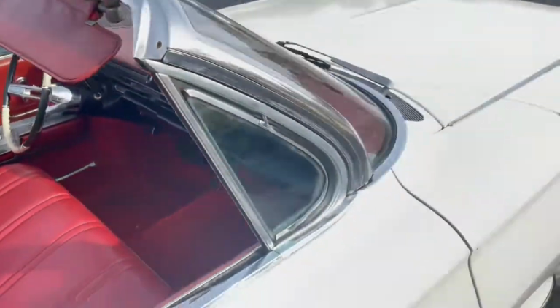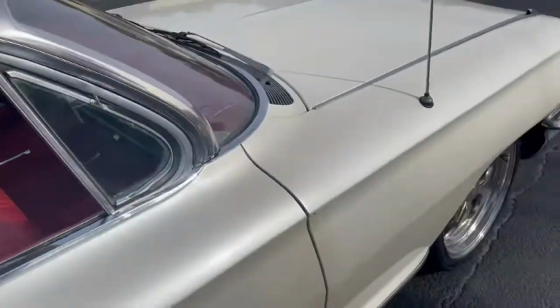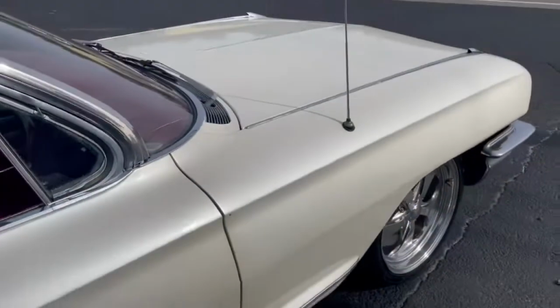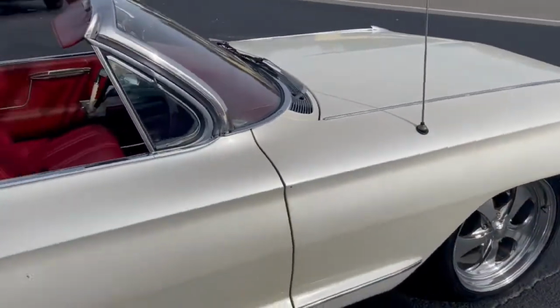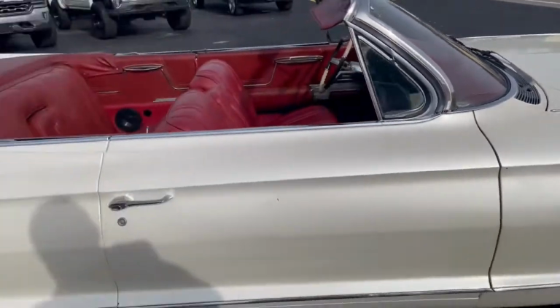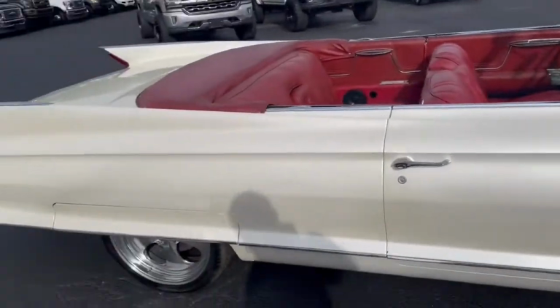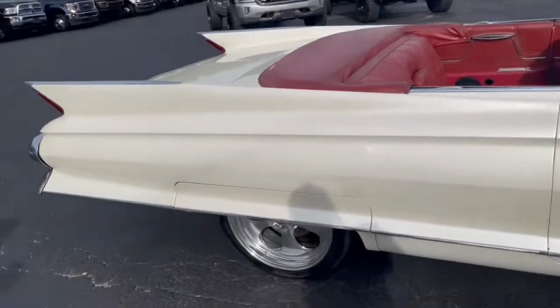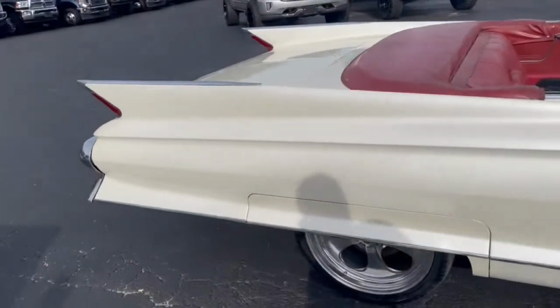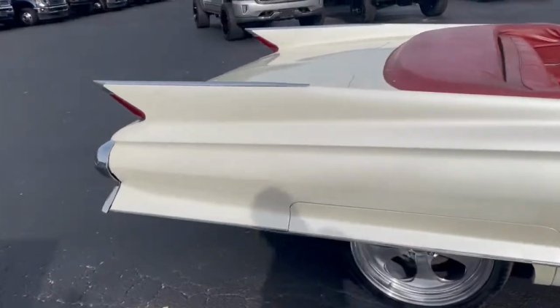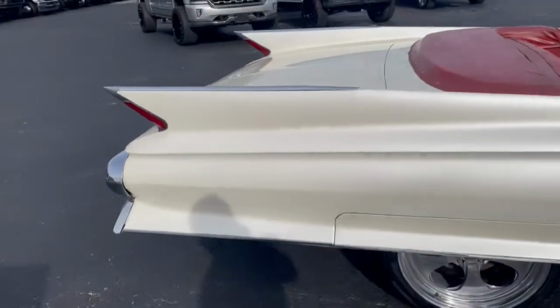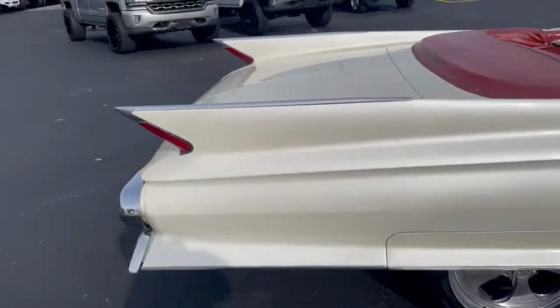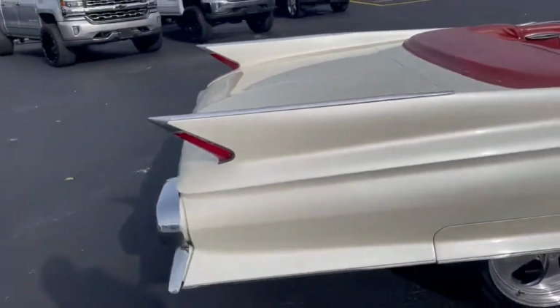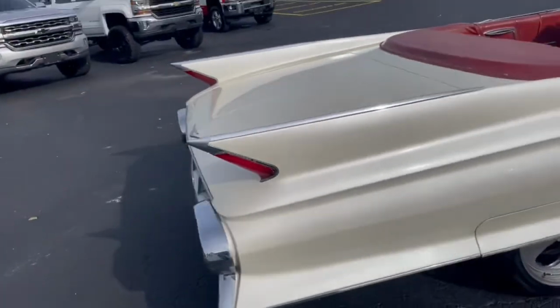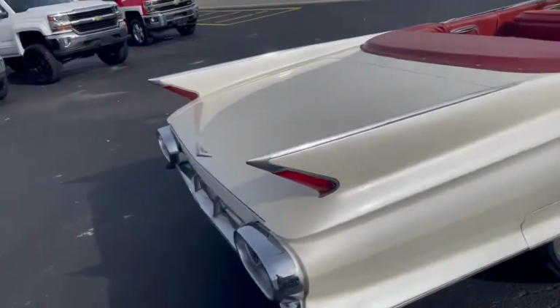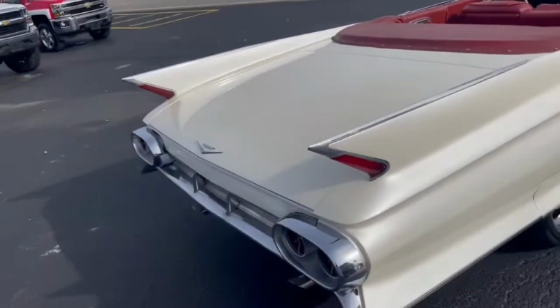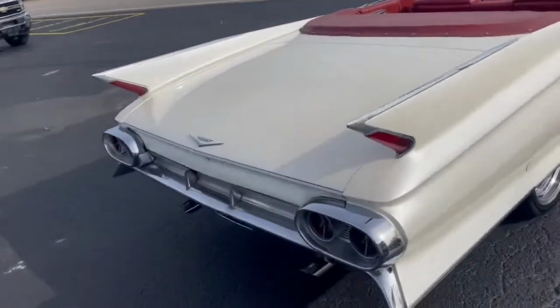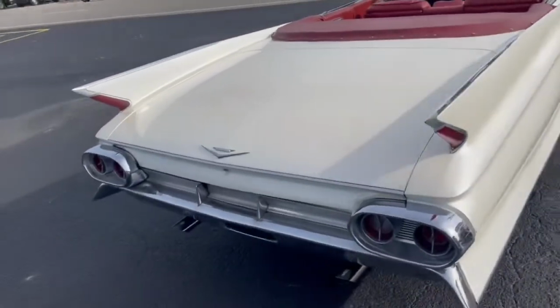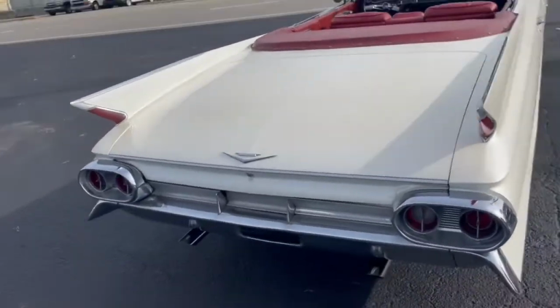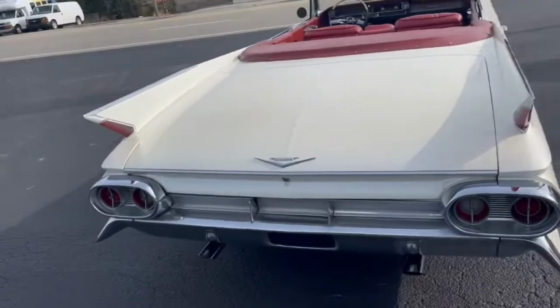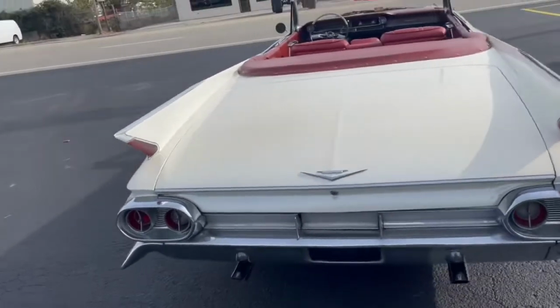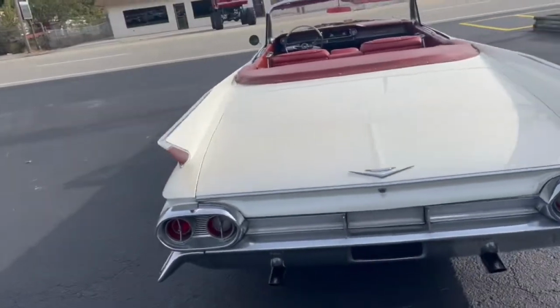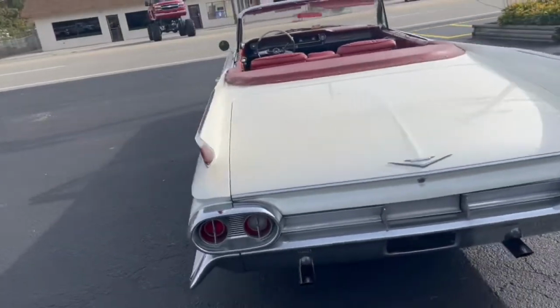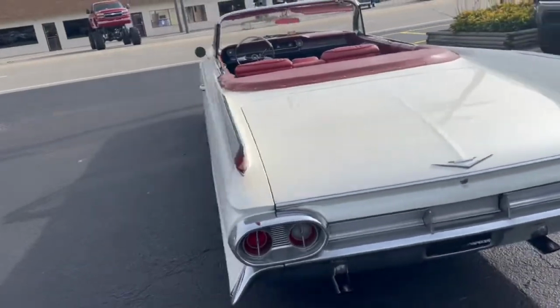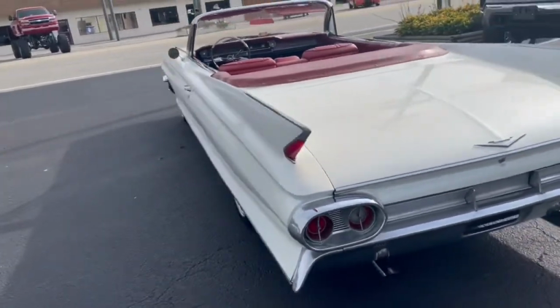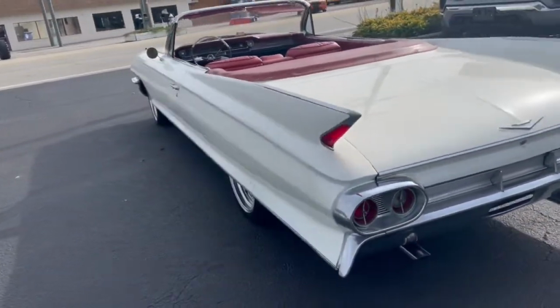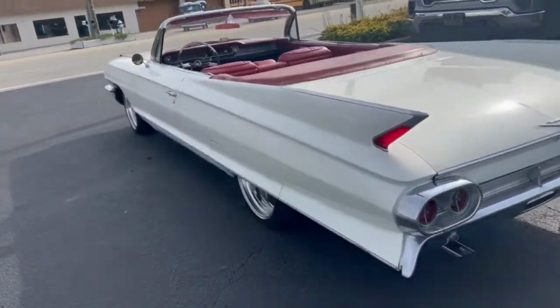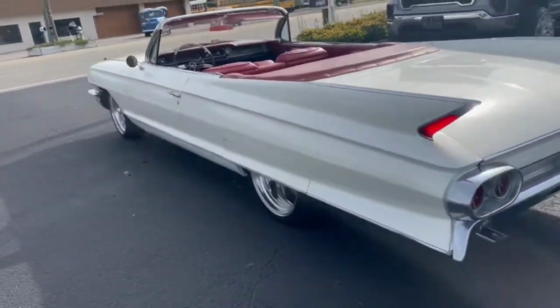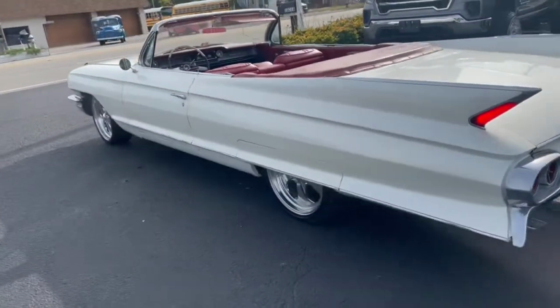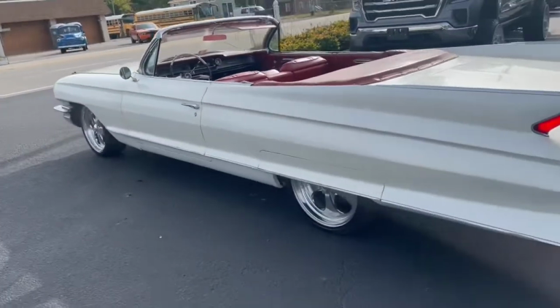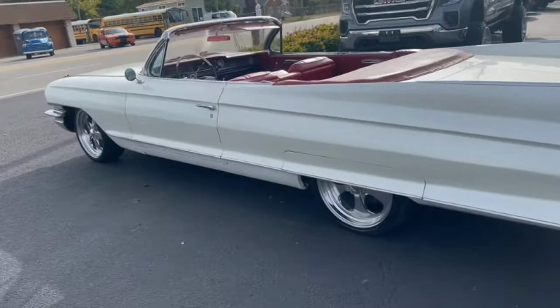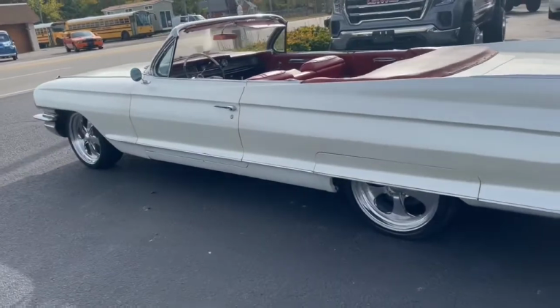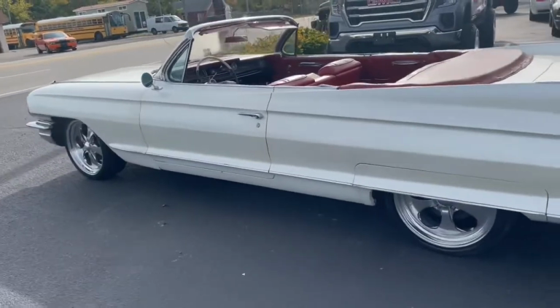For a car that's been sitting that long, we'd recommend pulling the brake drums, doing a brake job, replacing the wheel cylinders, and whatever else it may need. But aside from that, you've got a beautiful classic car.